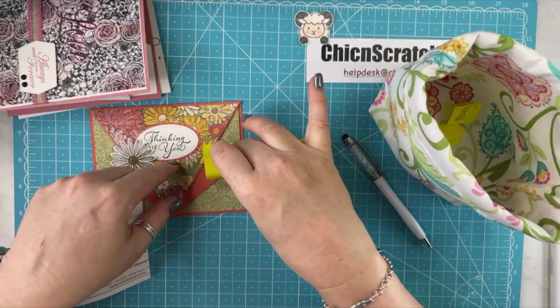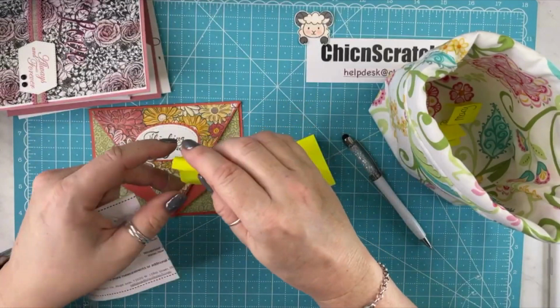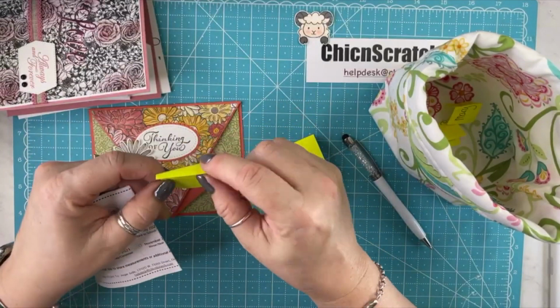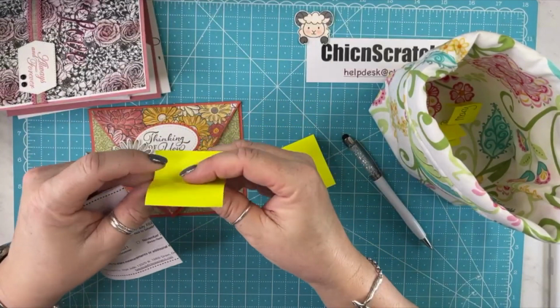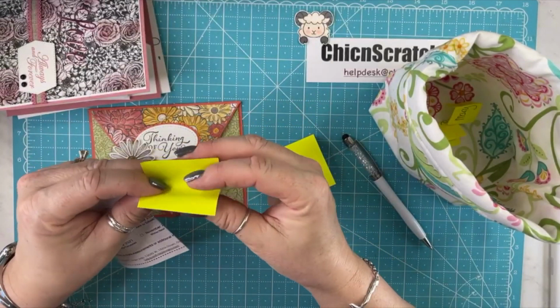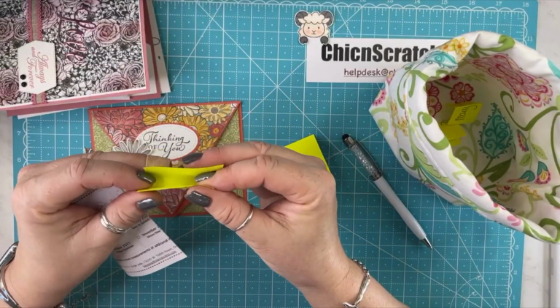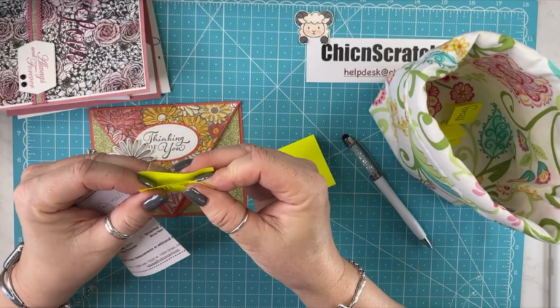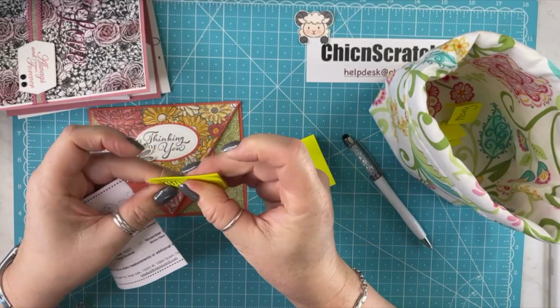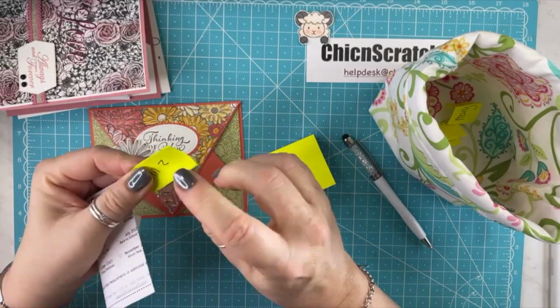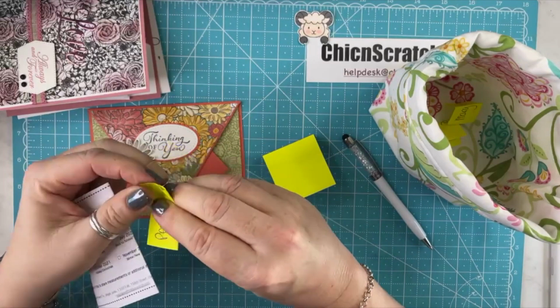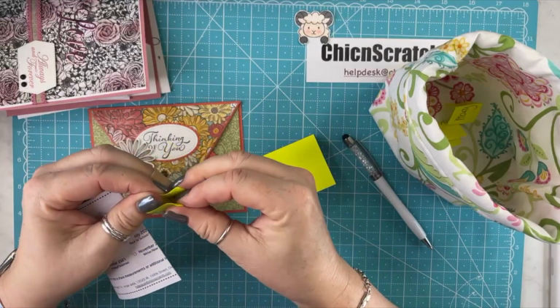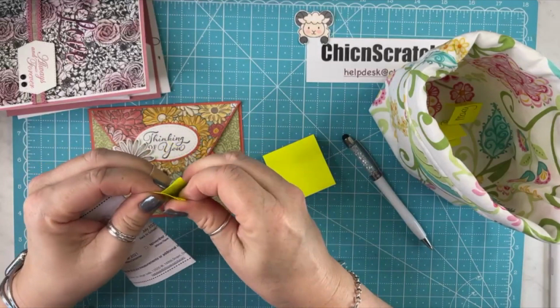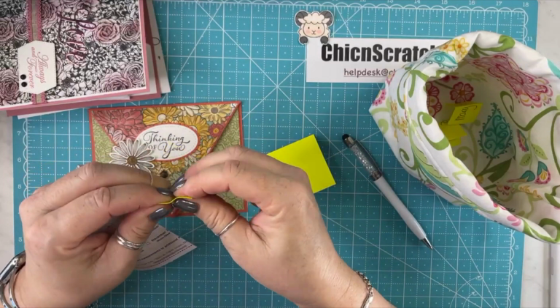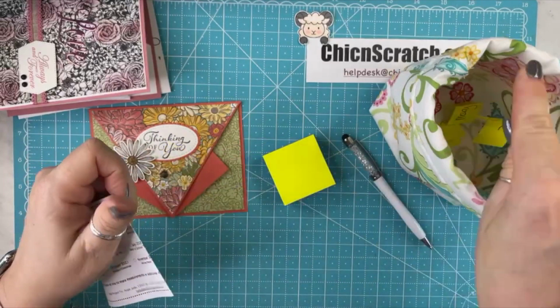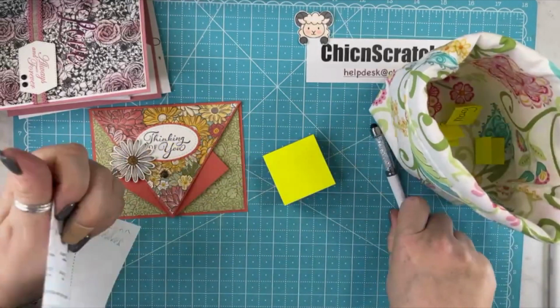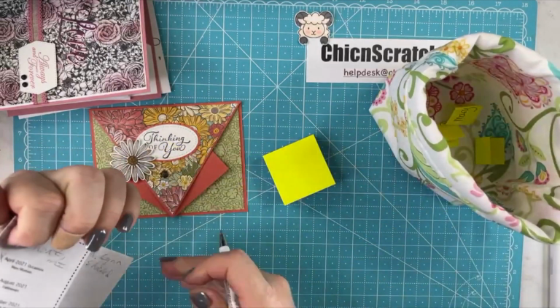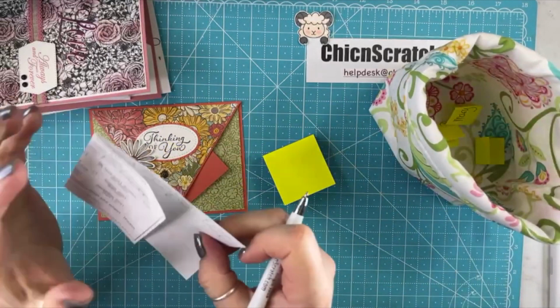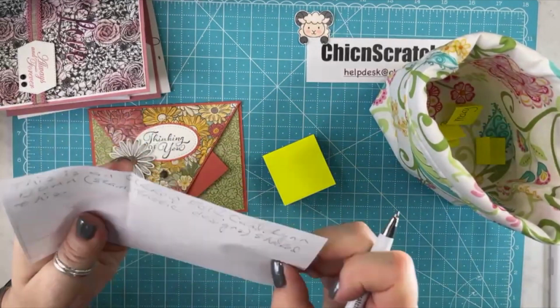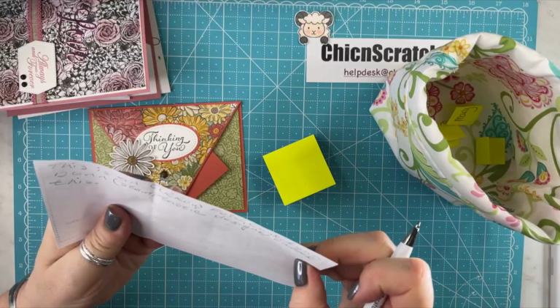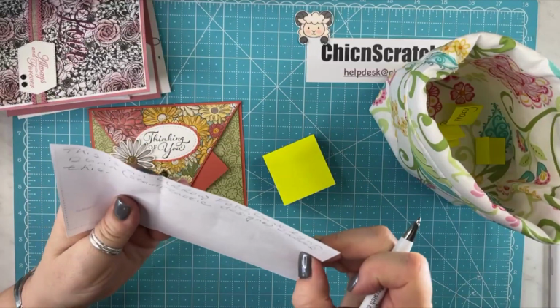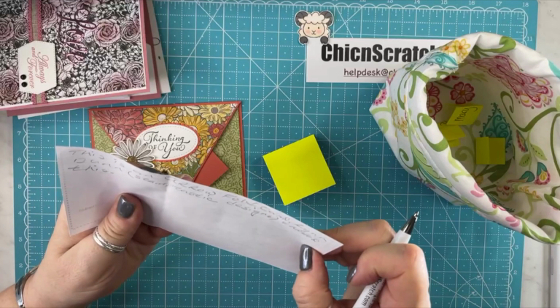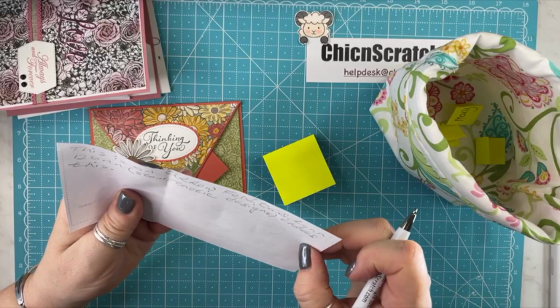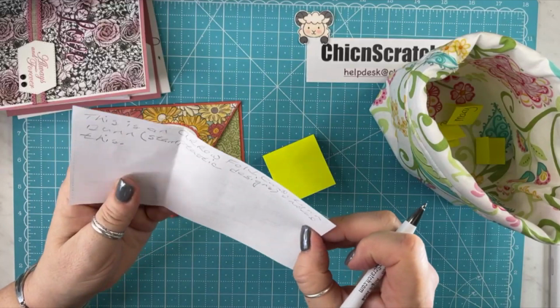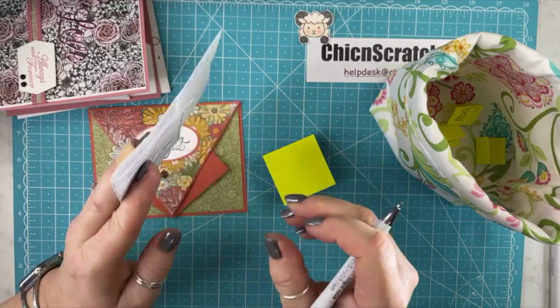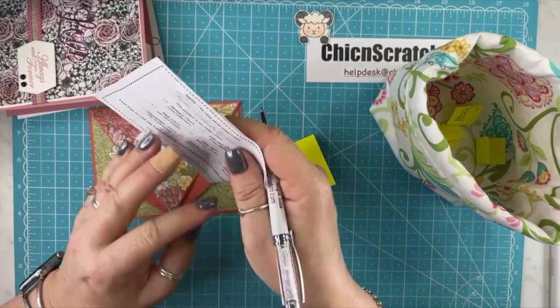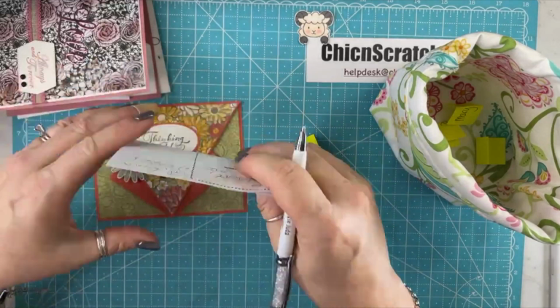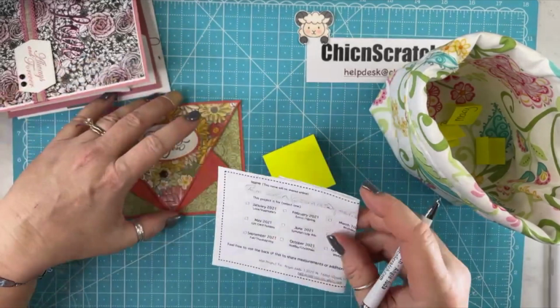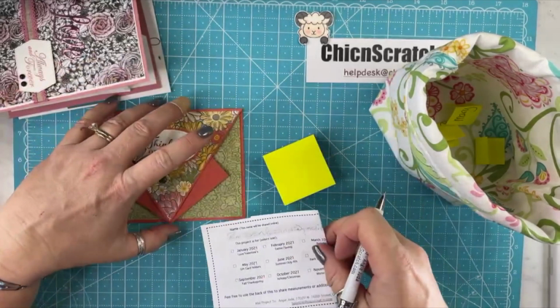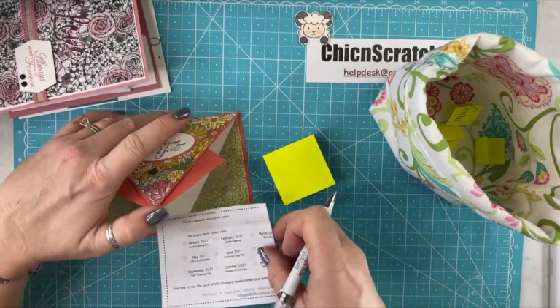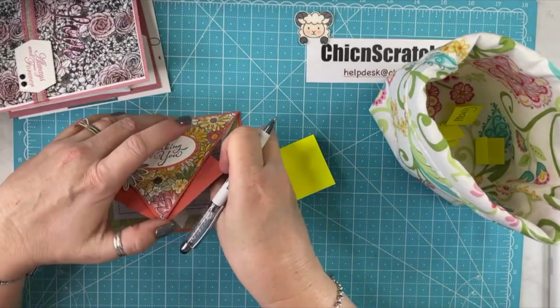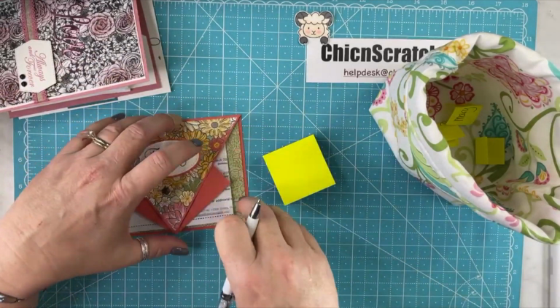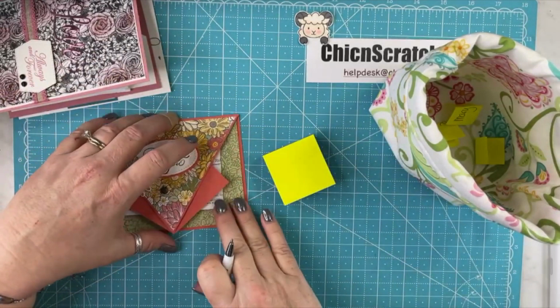It's called an arrow card — thank you. She may have written it. She did! She wrote 'arrow card' on there. I just didn't read it.